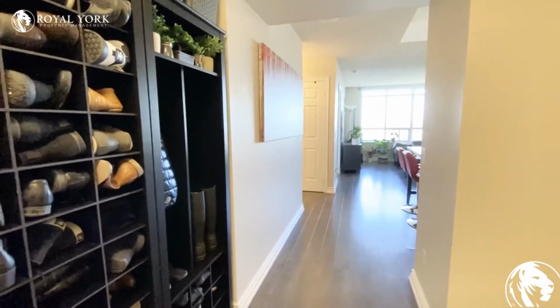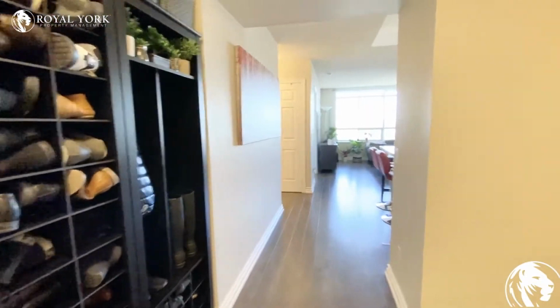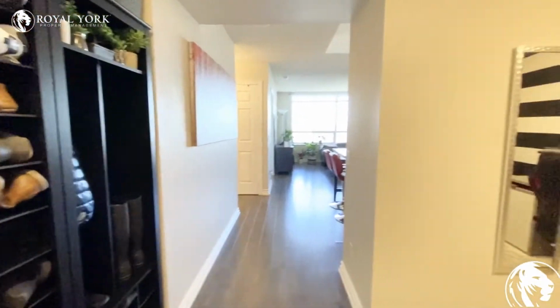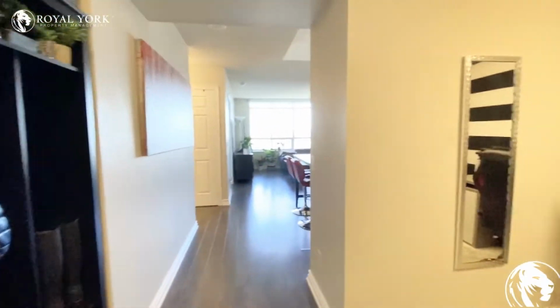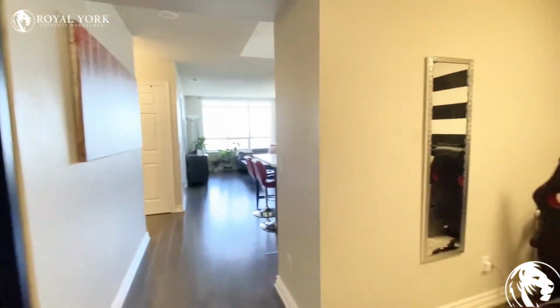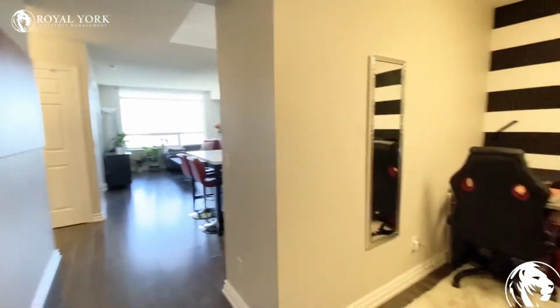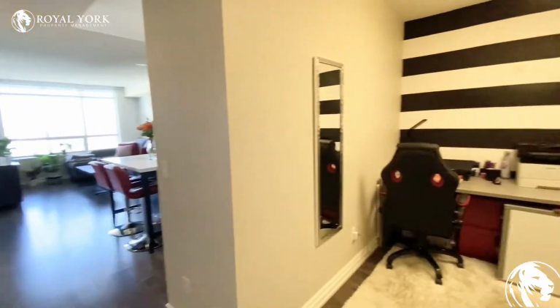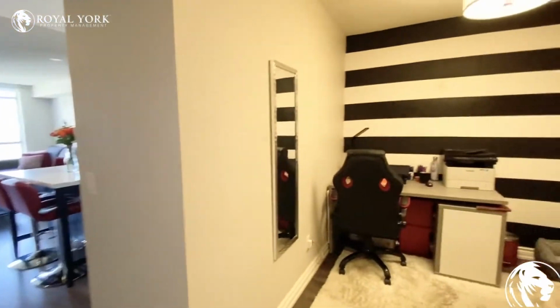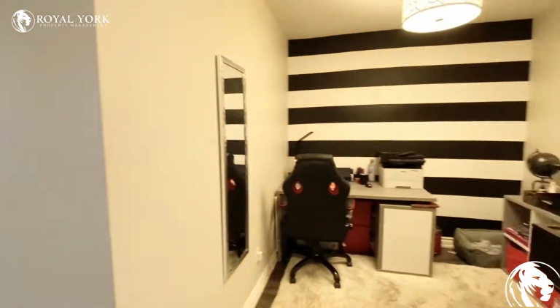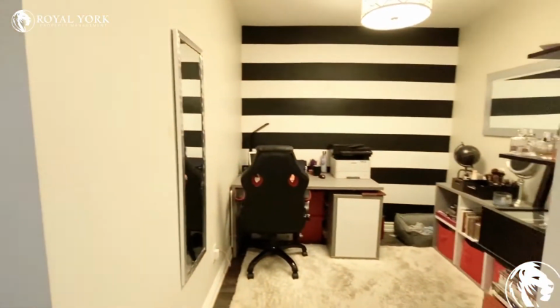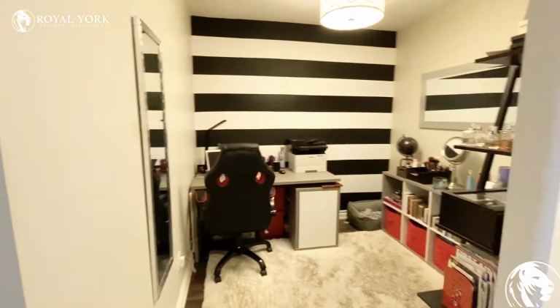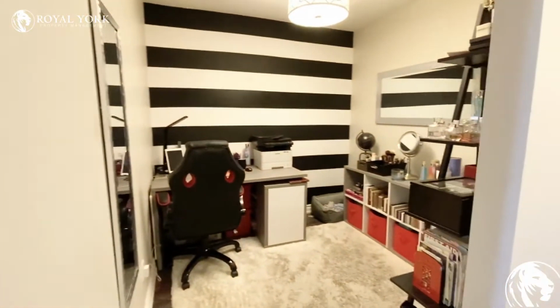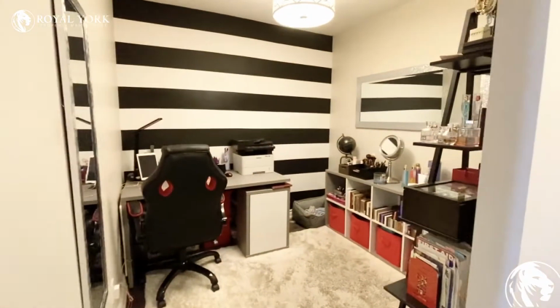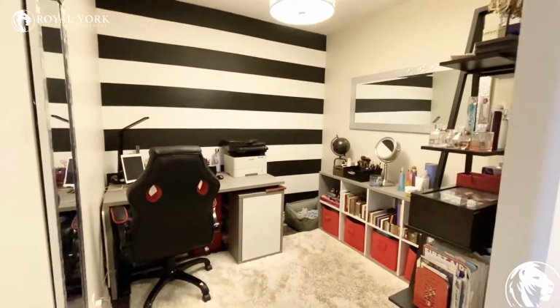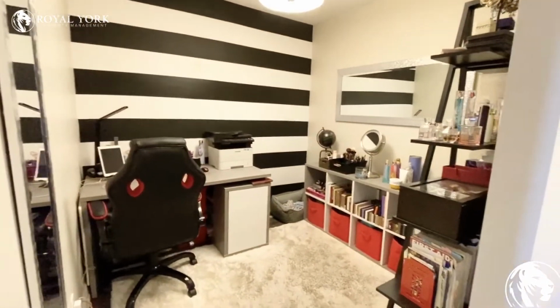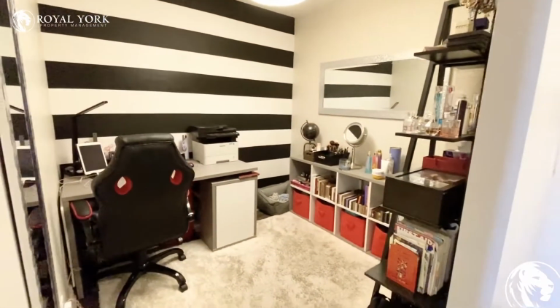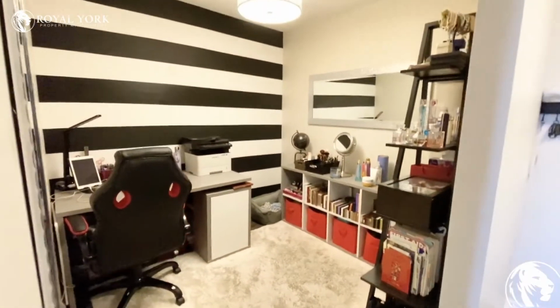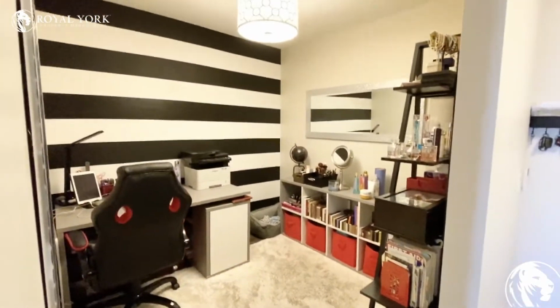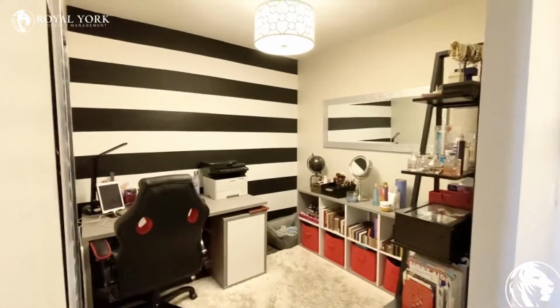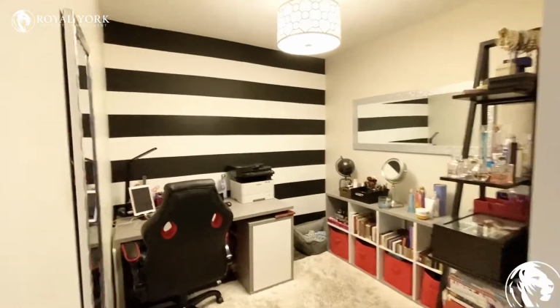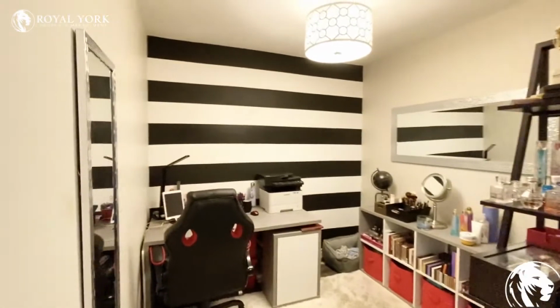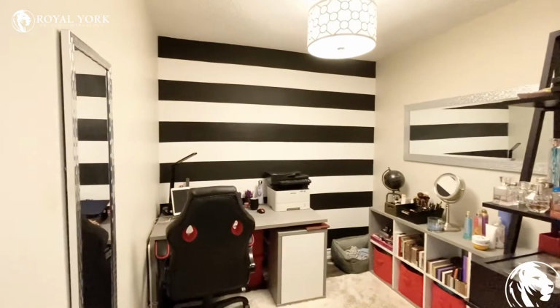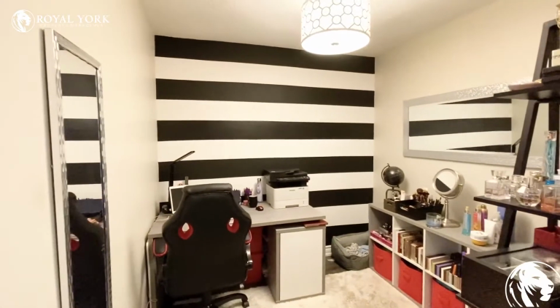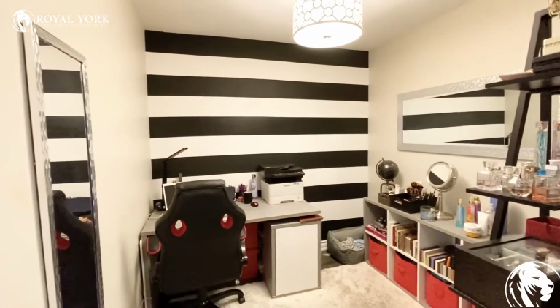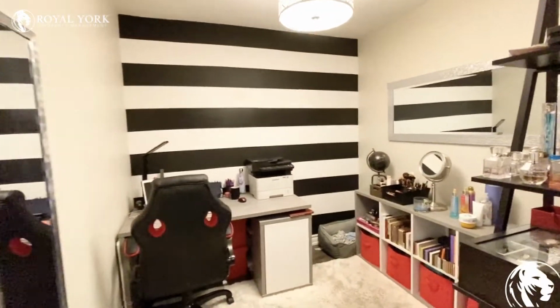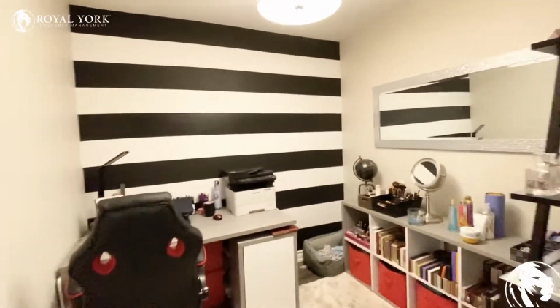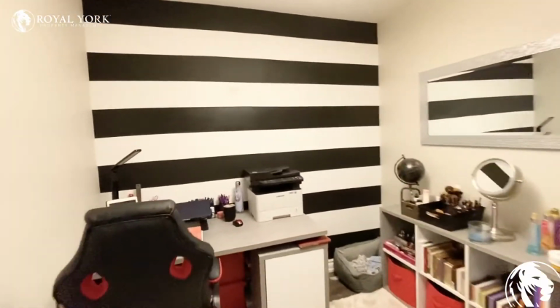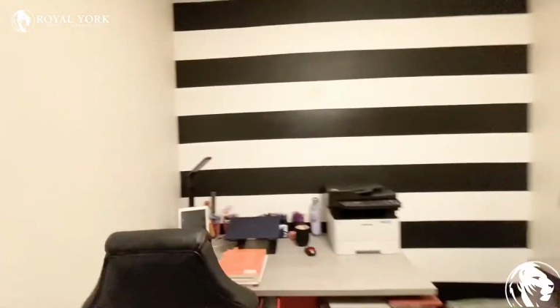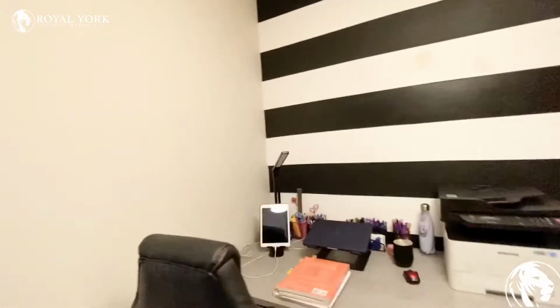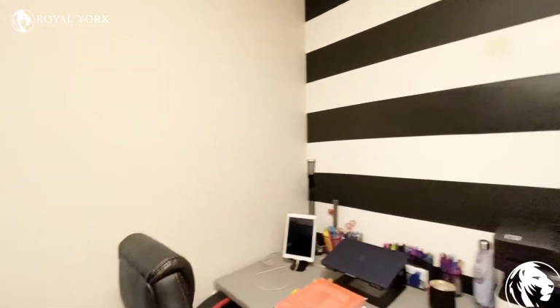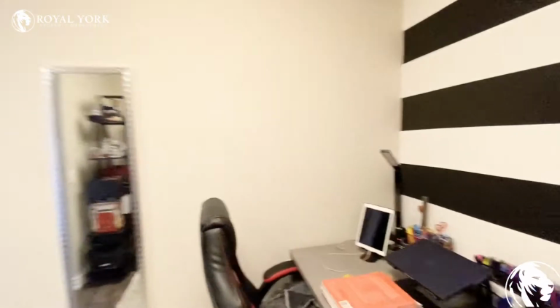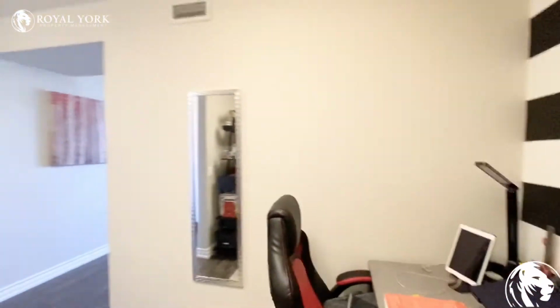The den is located right here to your right. It has quite a bit of space in here, as you can see — there's a desk, a couple of shelvings, and a really cool accent wall there as well. Let me come in here for you to see the full depth and width of the den.